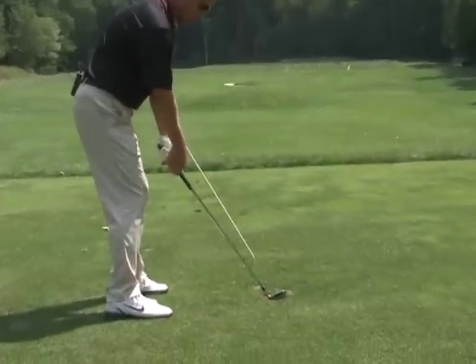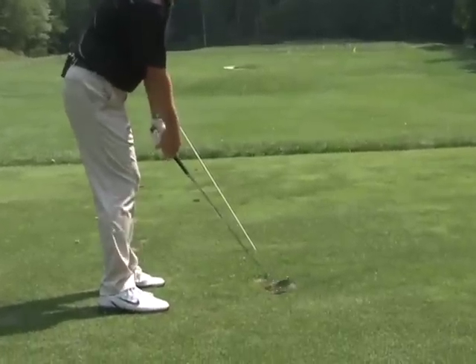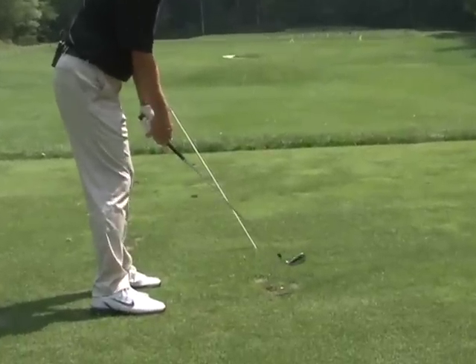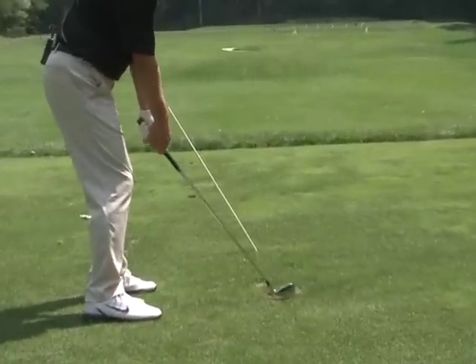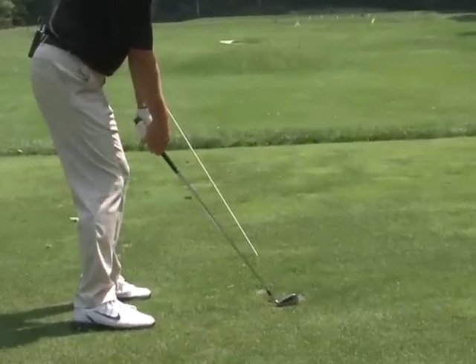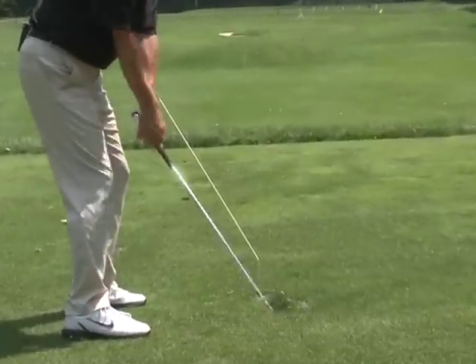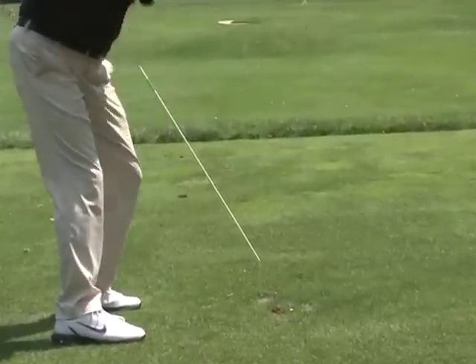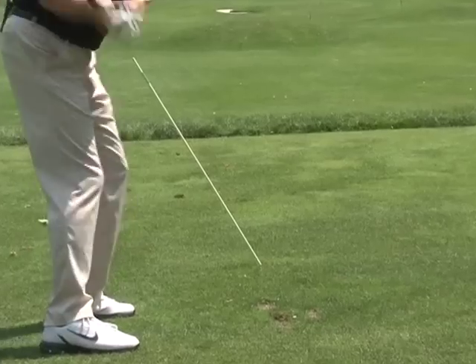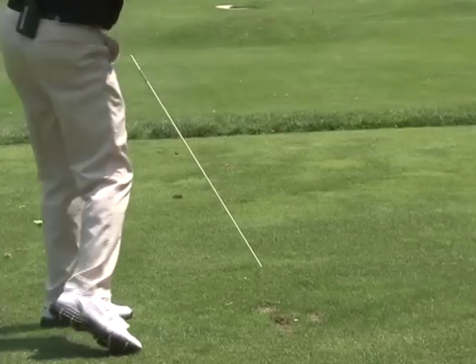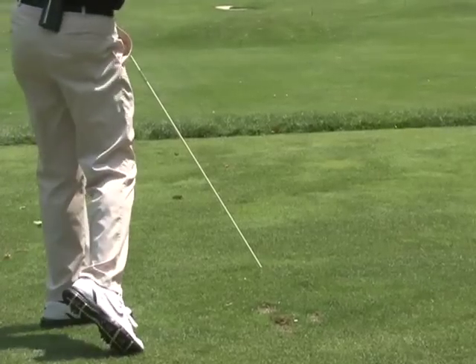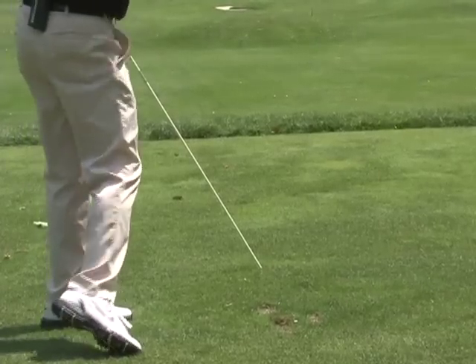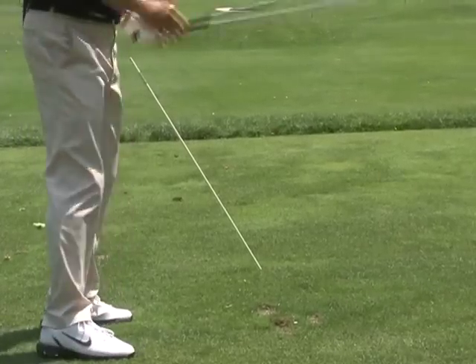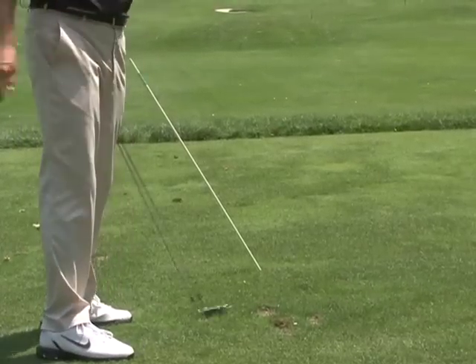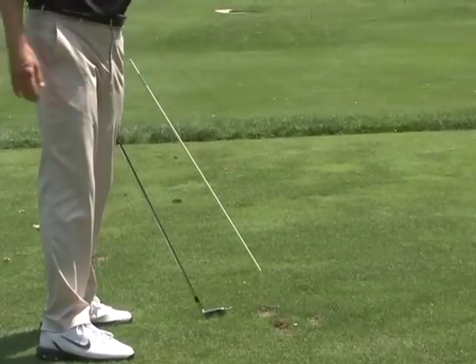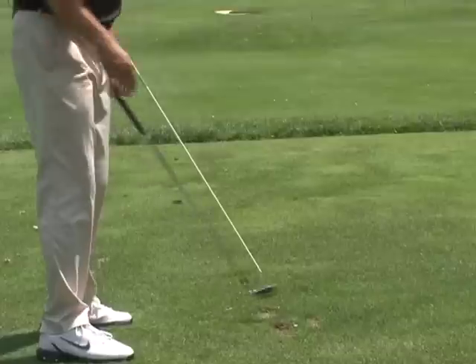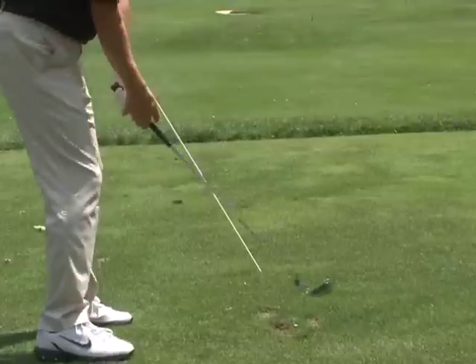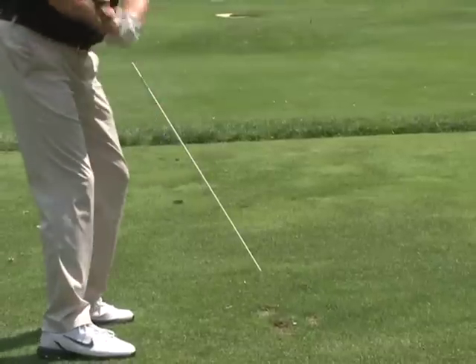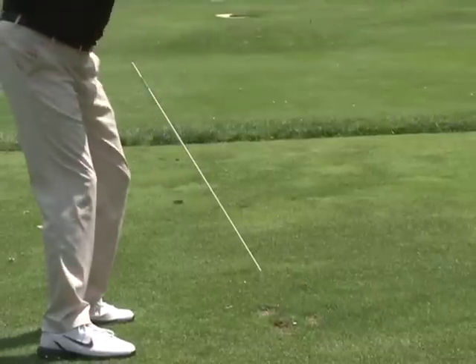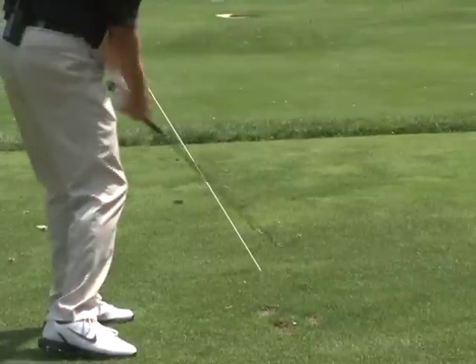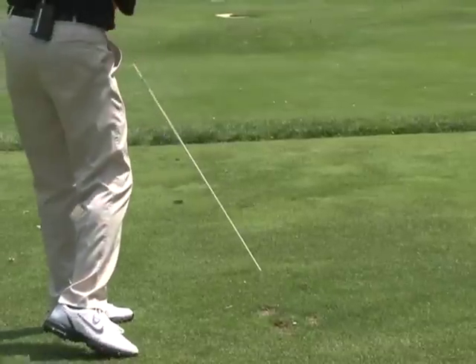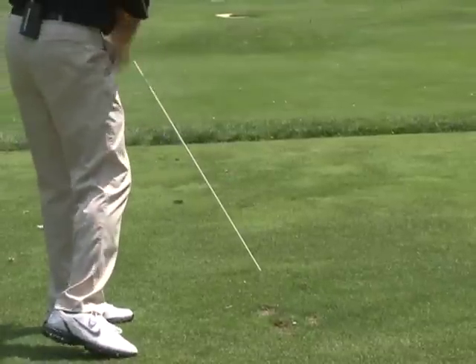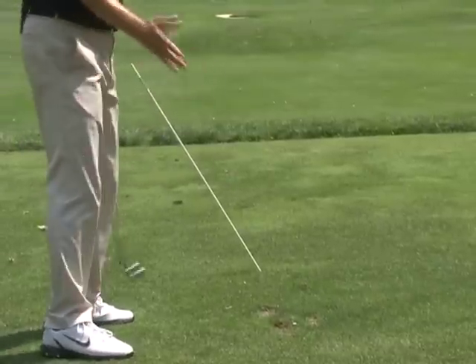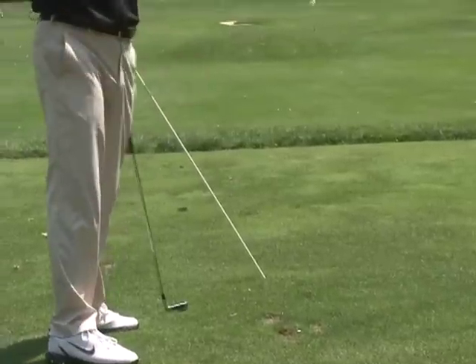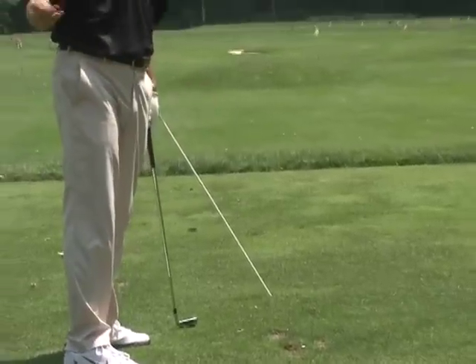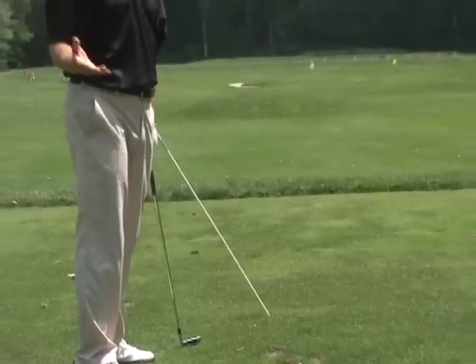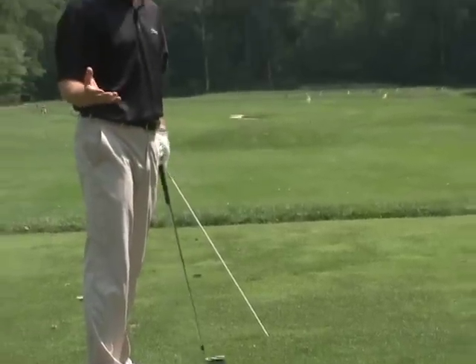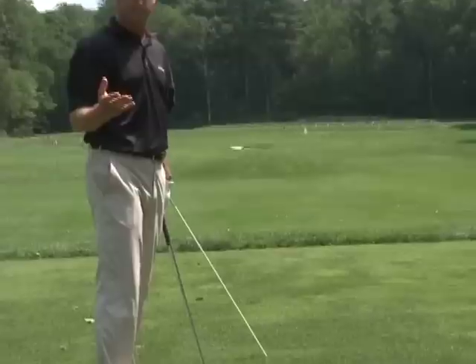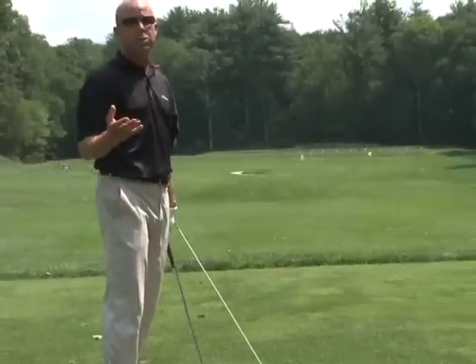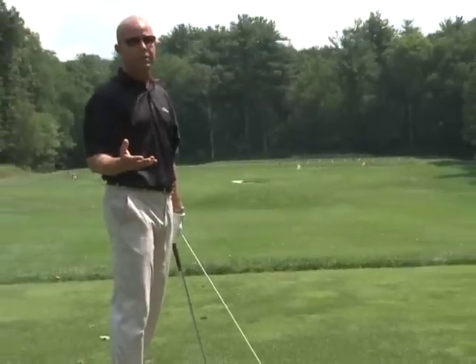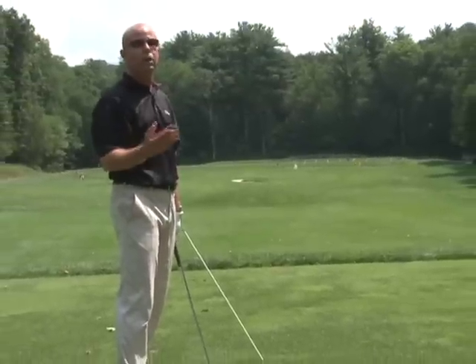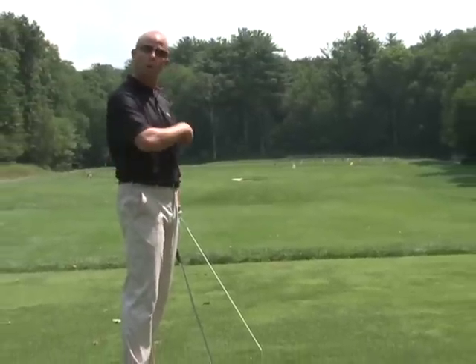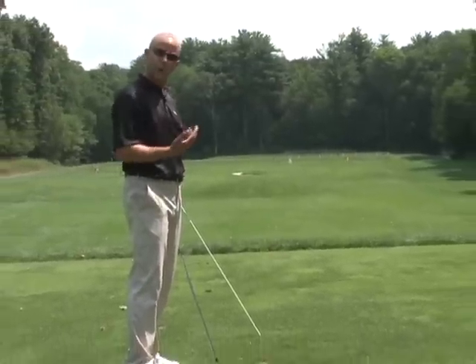What we want to do from here is make swings, making sure that we do not hit the stick on the way through. If we do, it shows that our path is not good, which is going to result in shots that go left and right.